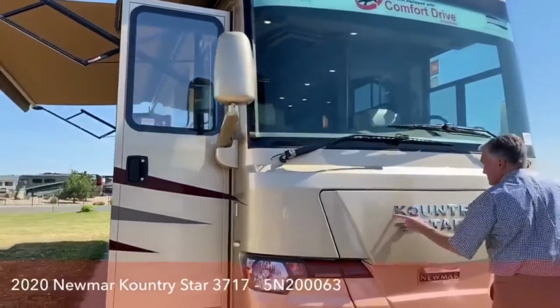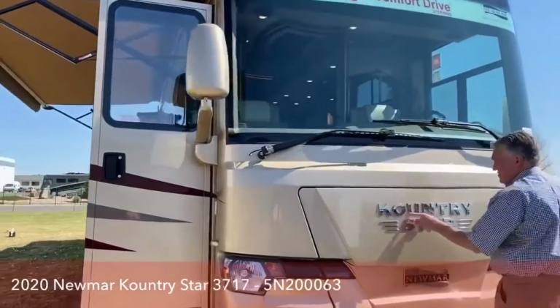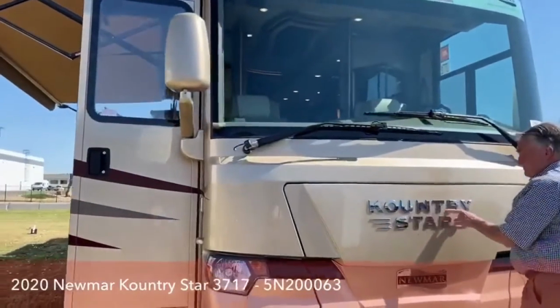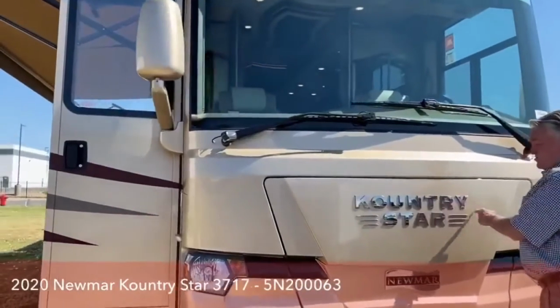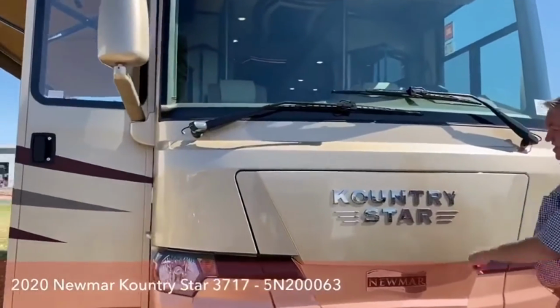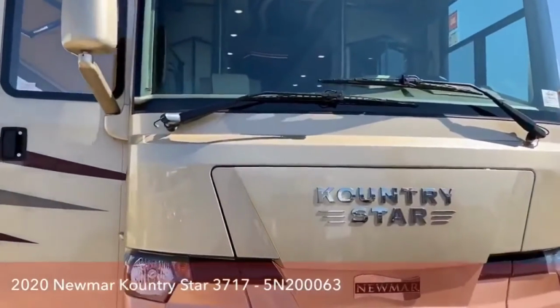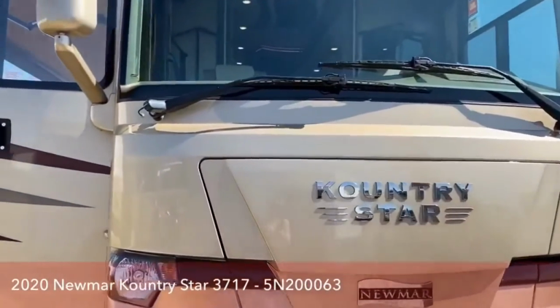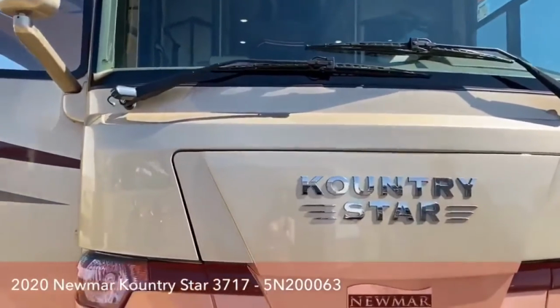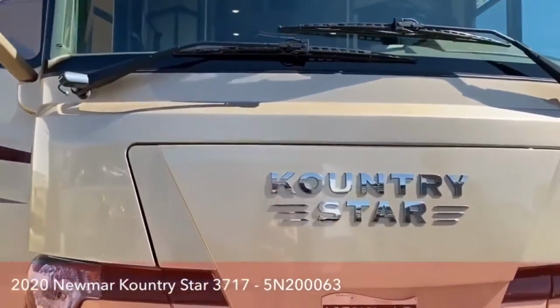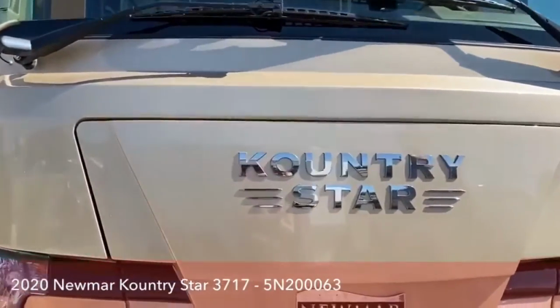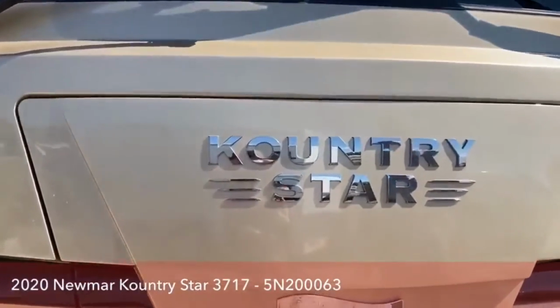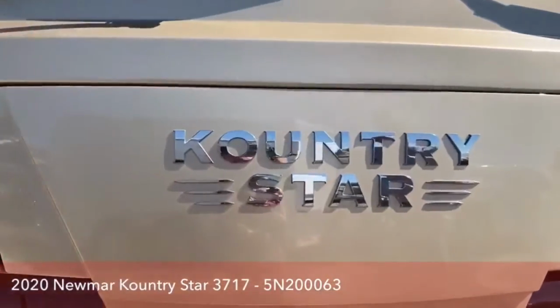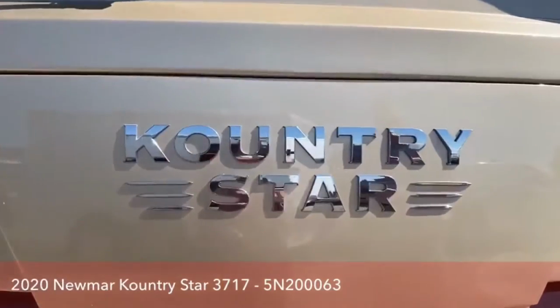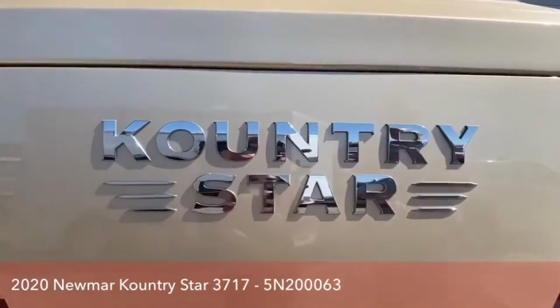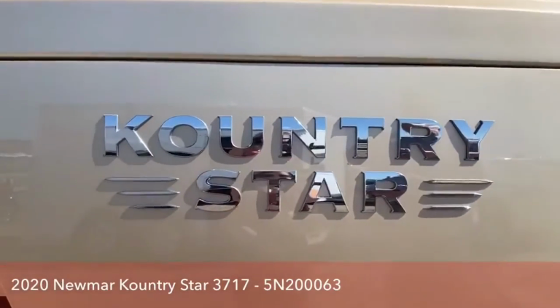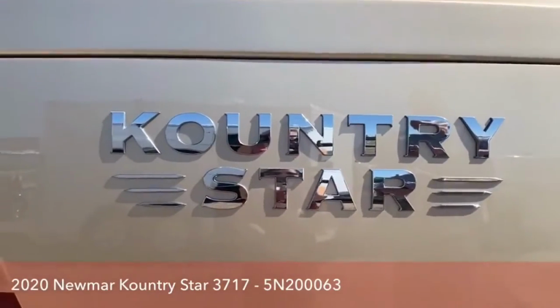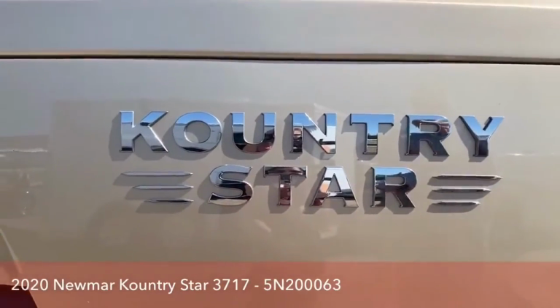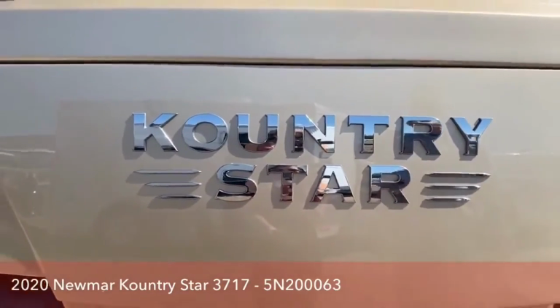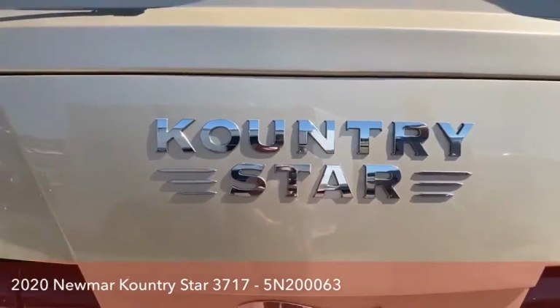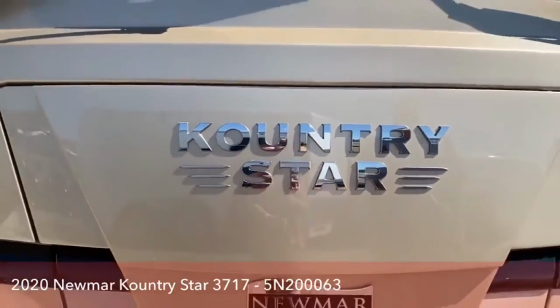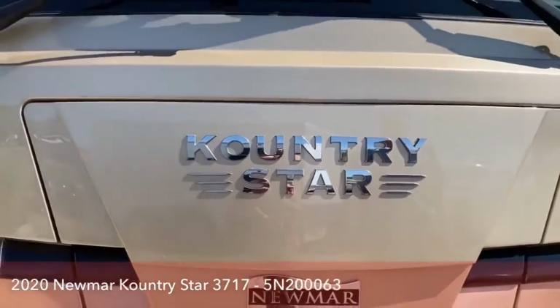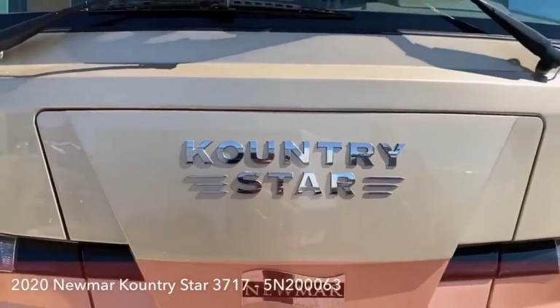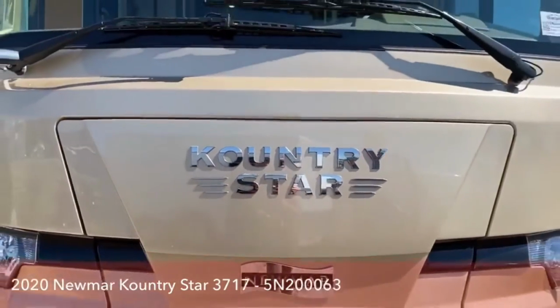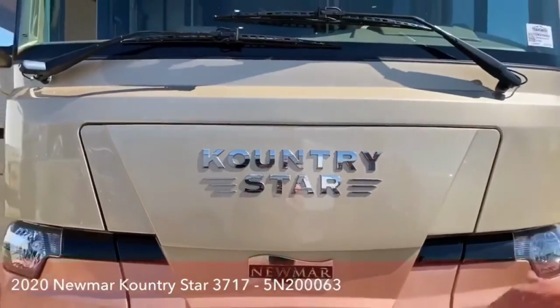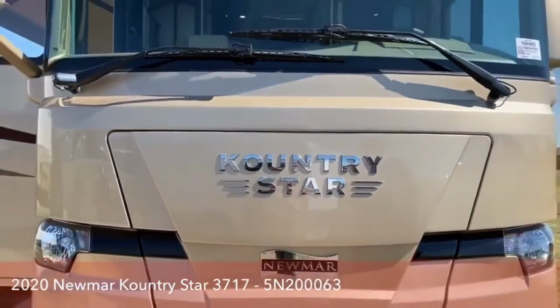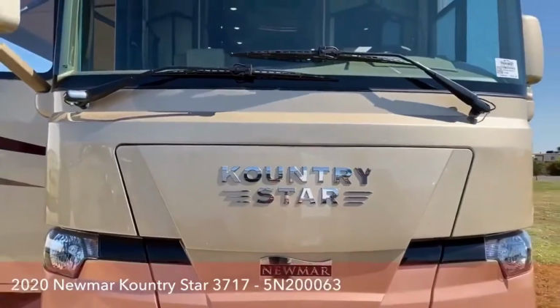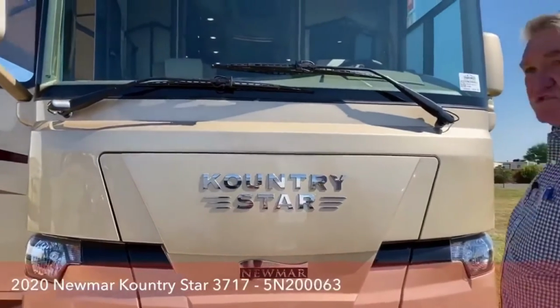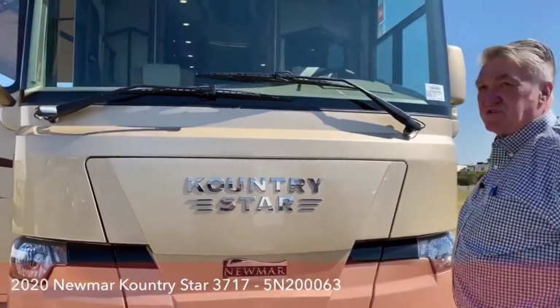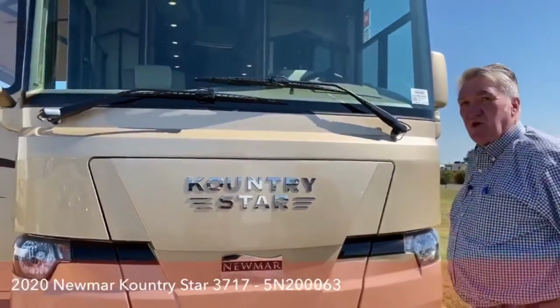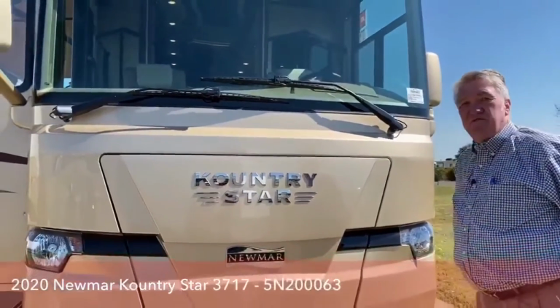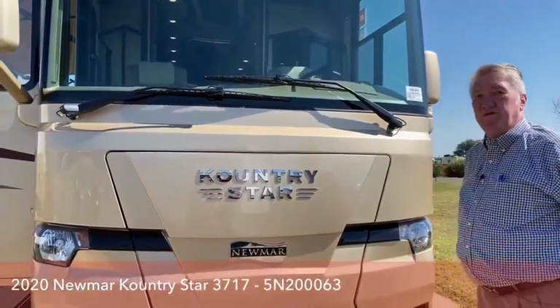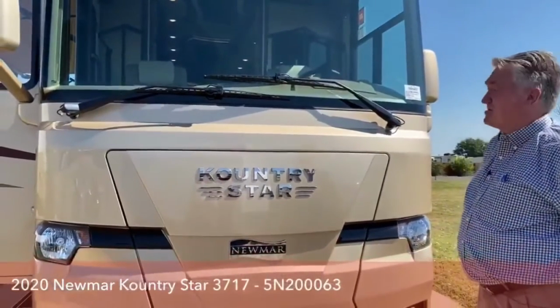This is the new name Country Star, in a line of many countries and stars that Newmar has done over the years. The Country Star actually came out in 2020 and replaced what was called the Ventana LE. Newmar changed the names to Ventana and Country Star to differentiate the lines. I think they used this name years ago and have just reintroduced it.